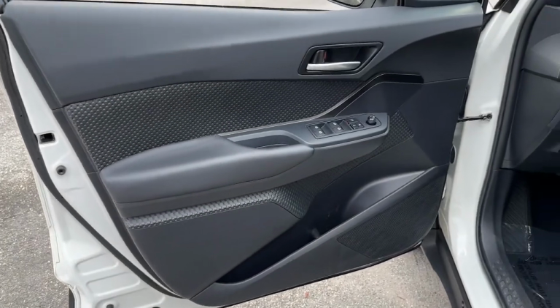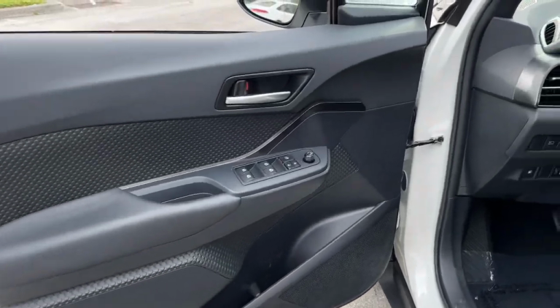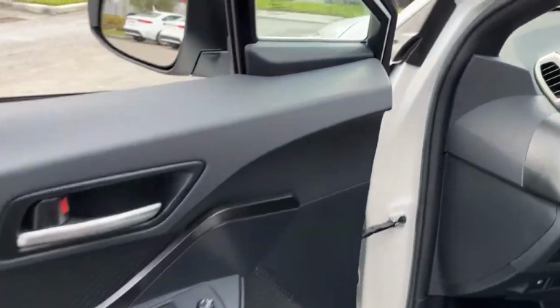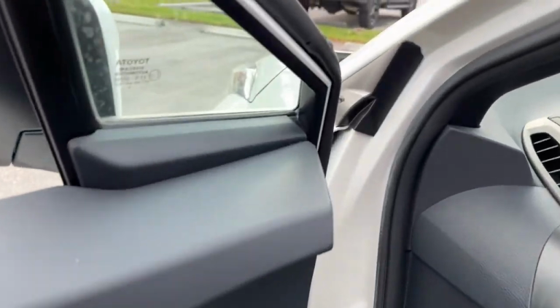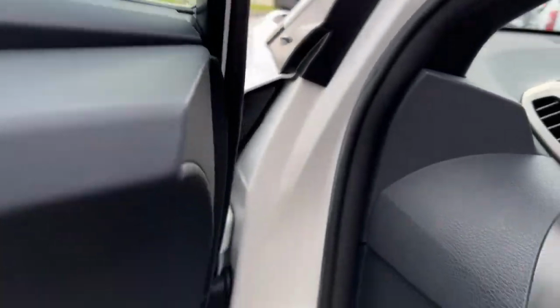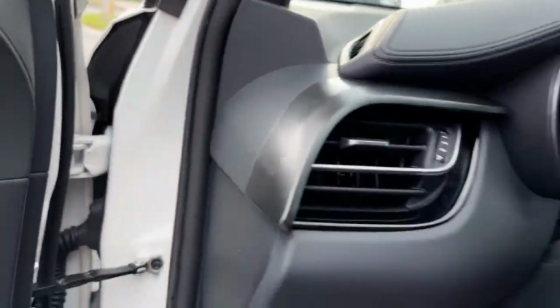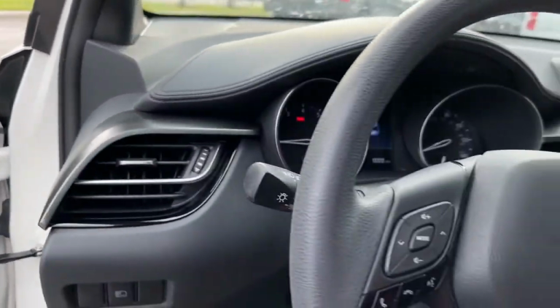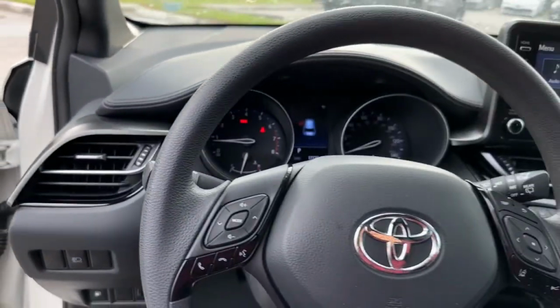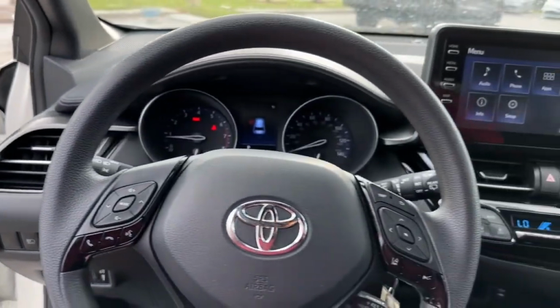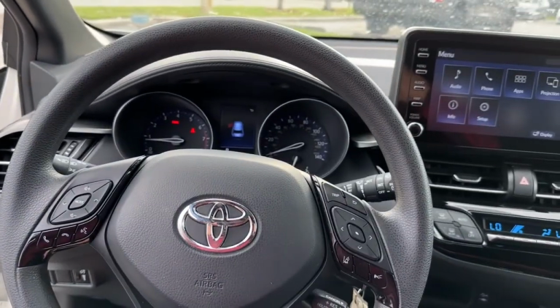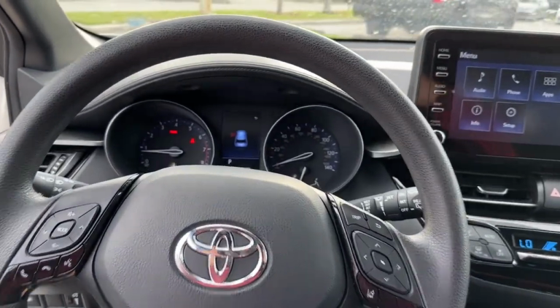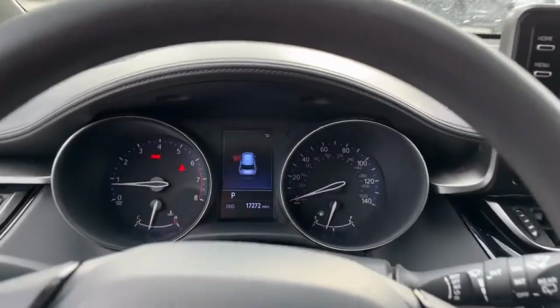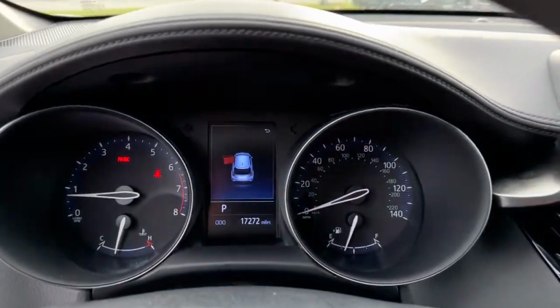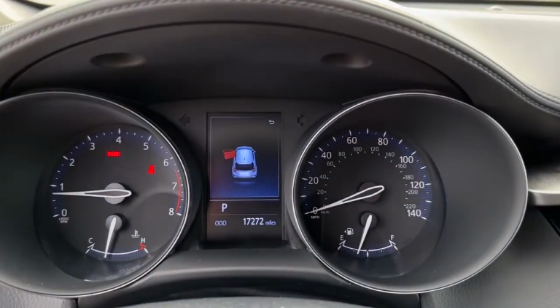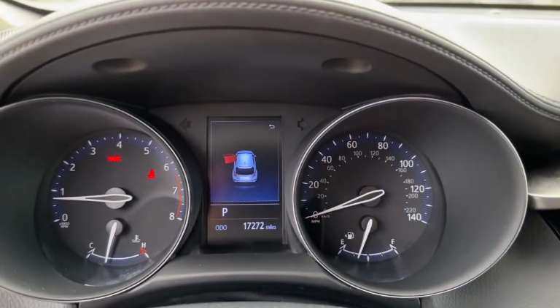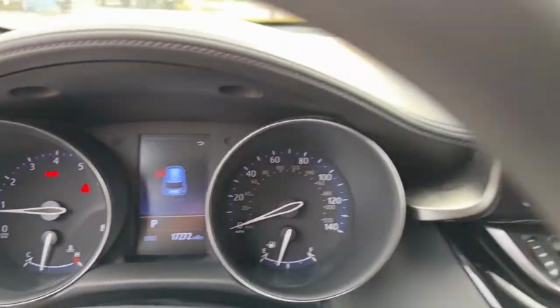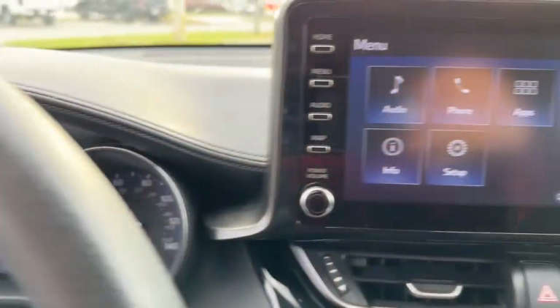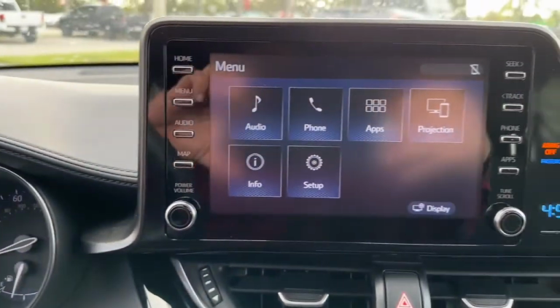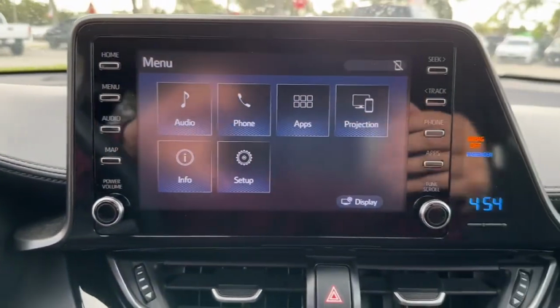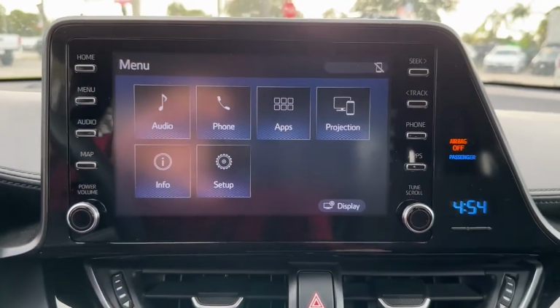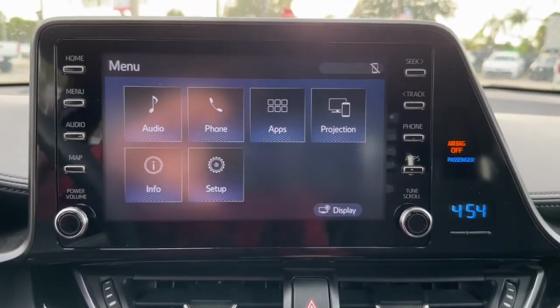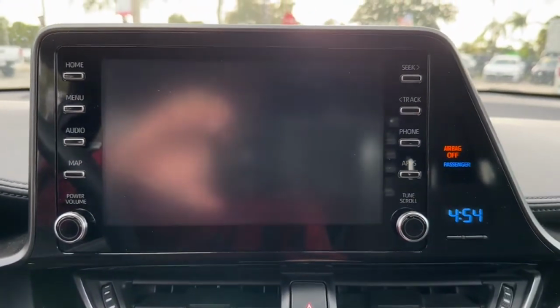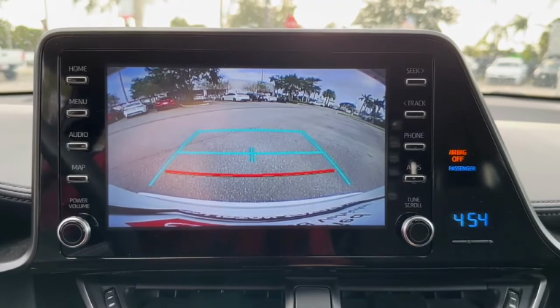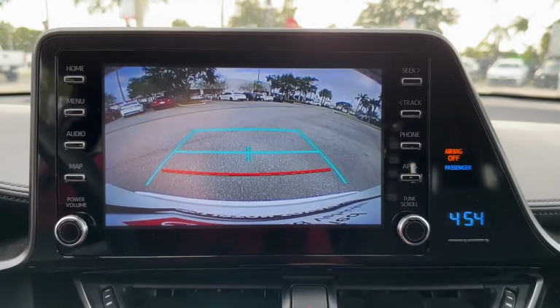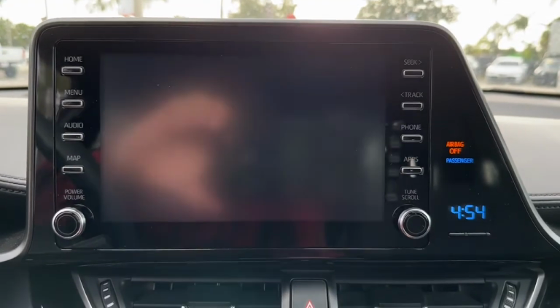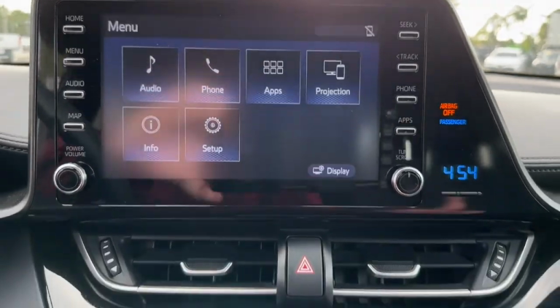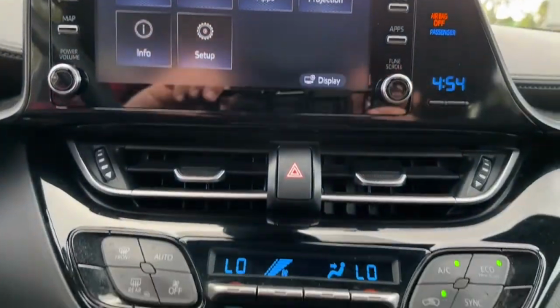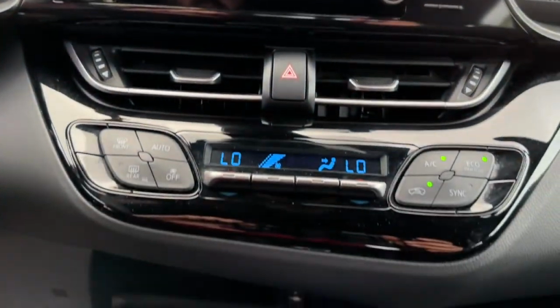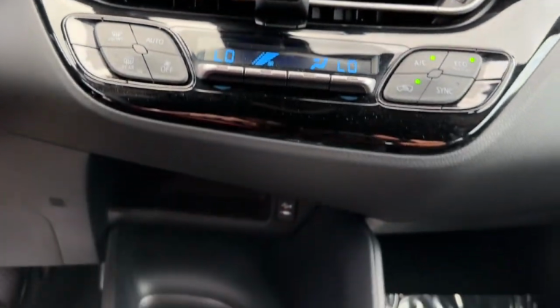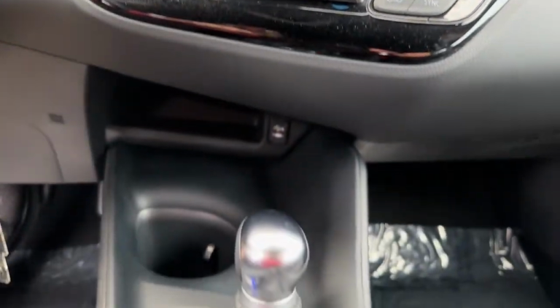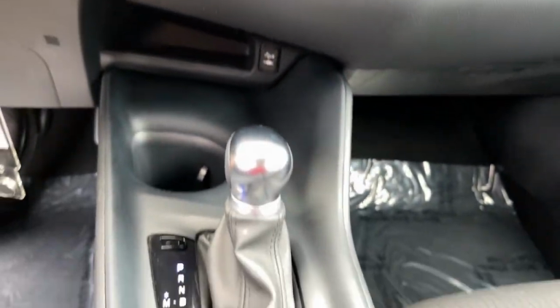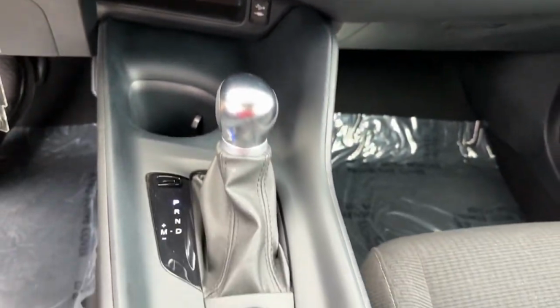Keyless entry, backup camera, Bluetooth connection, alarm, dual zone AC, electronic stability control, rear spoiler, intermittent wipers, traction control, auto dimming rear view mirror.